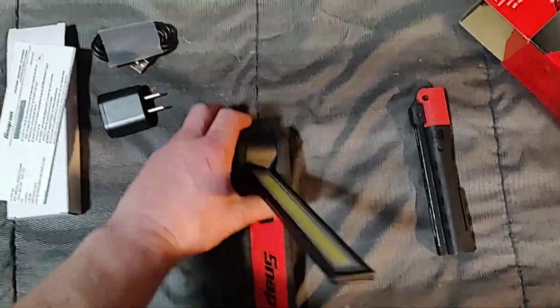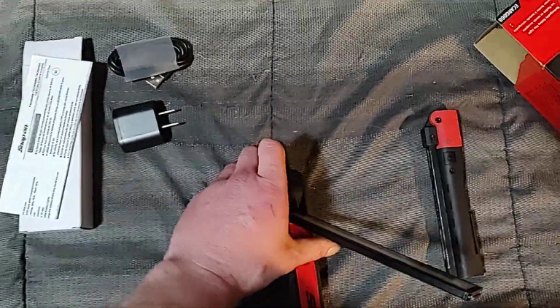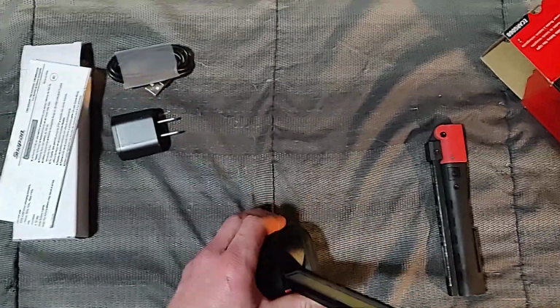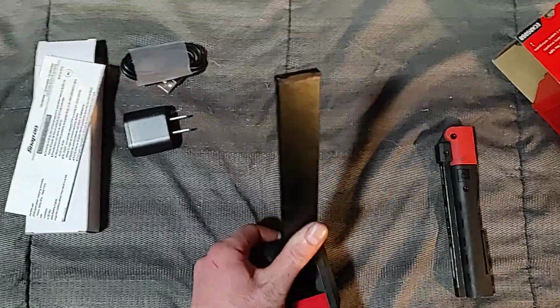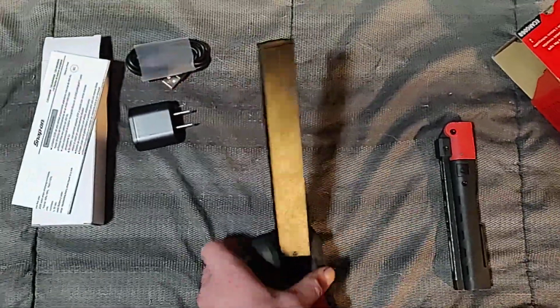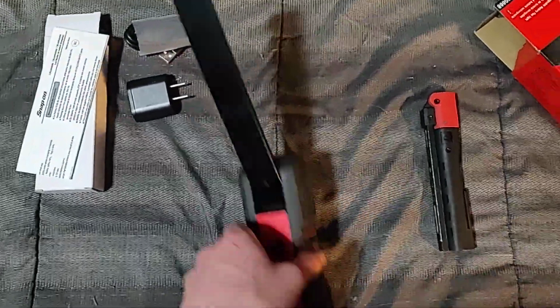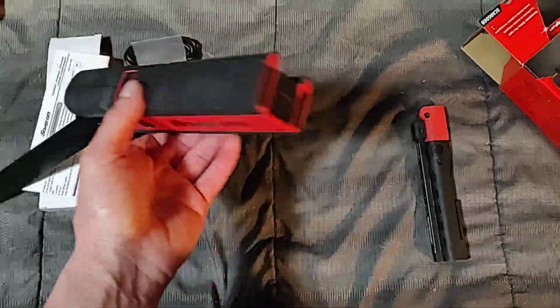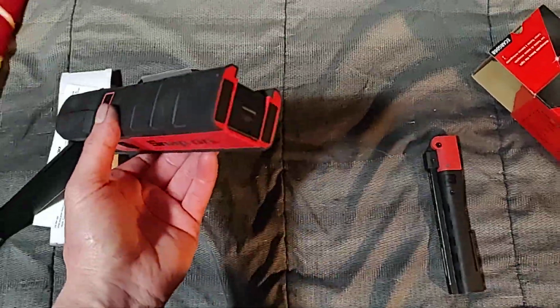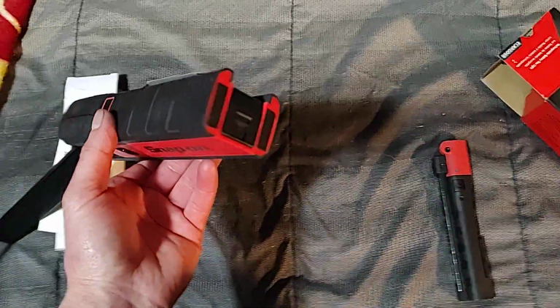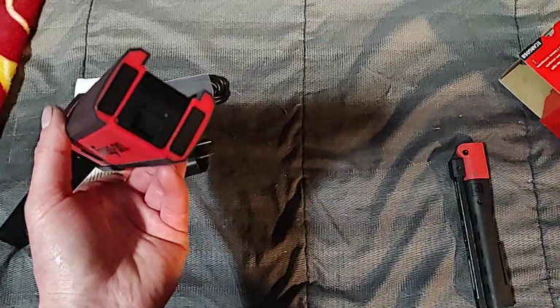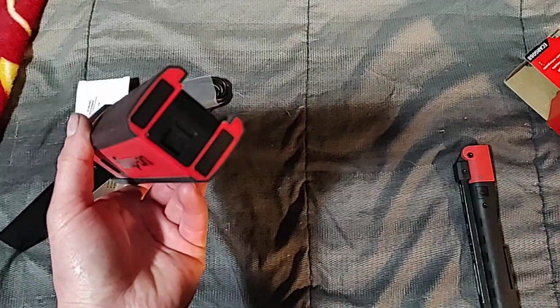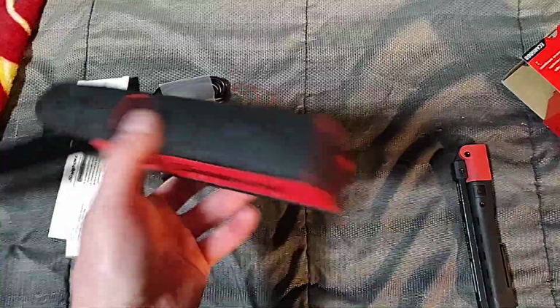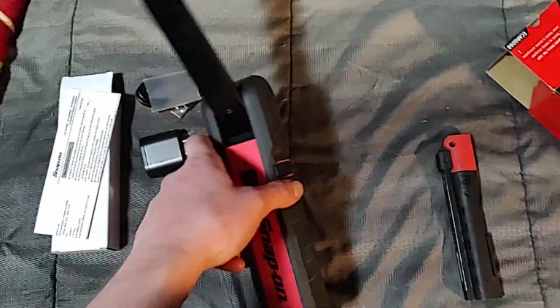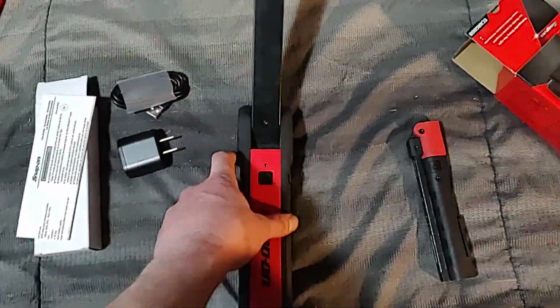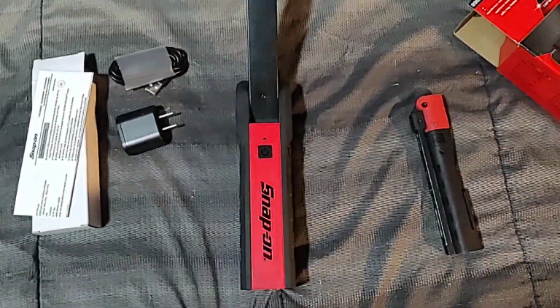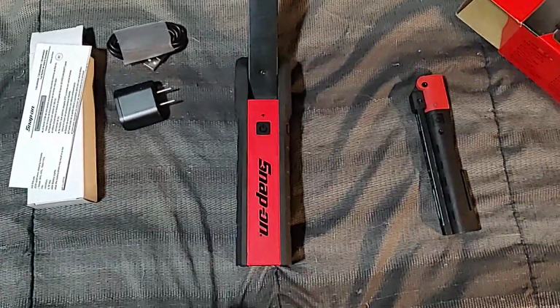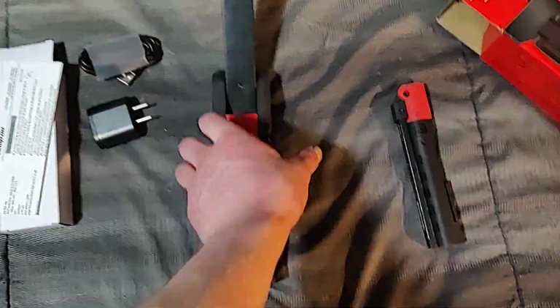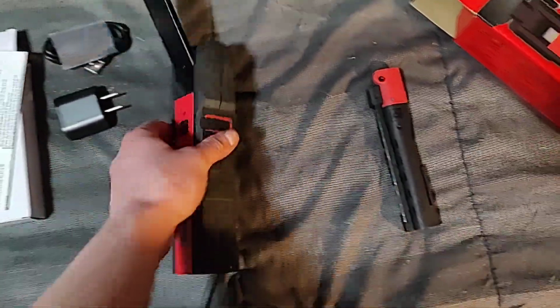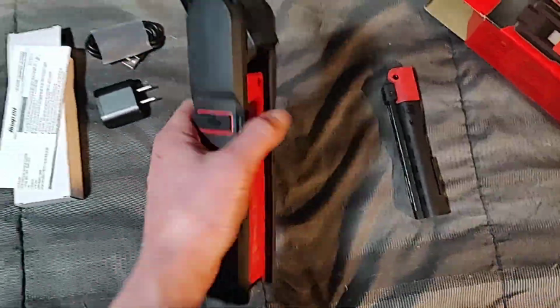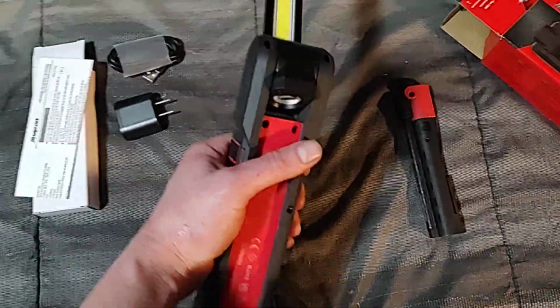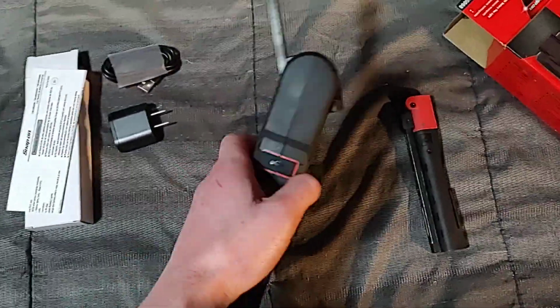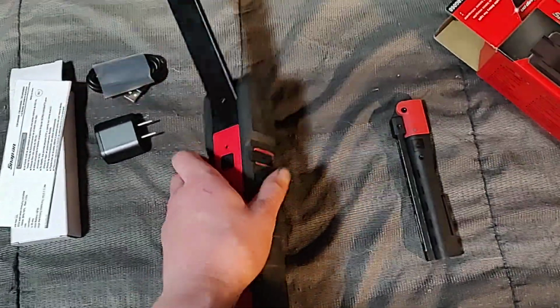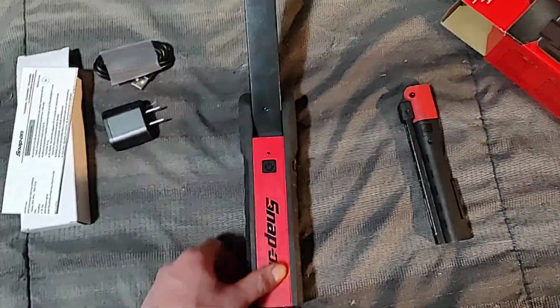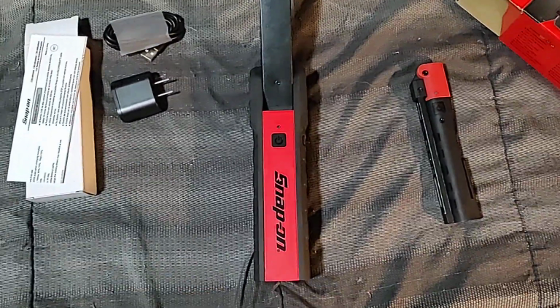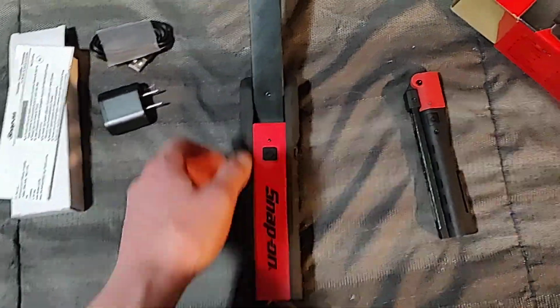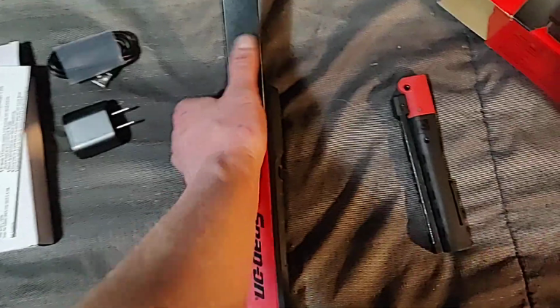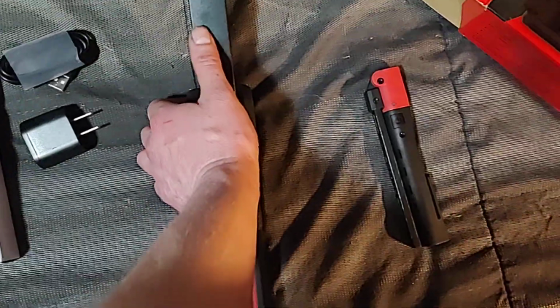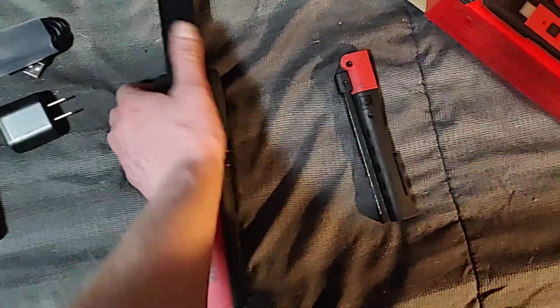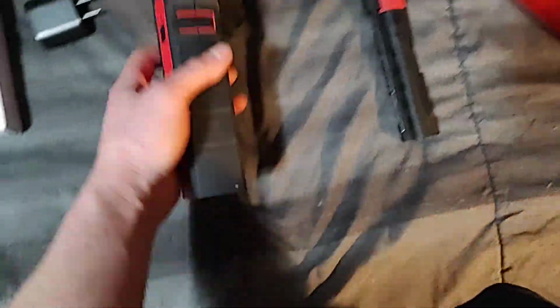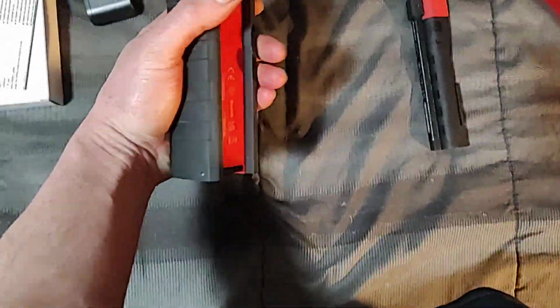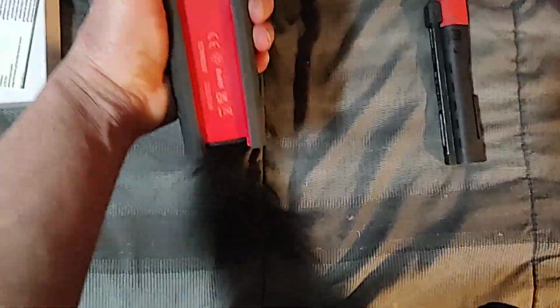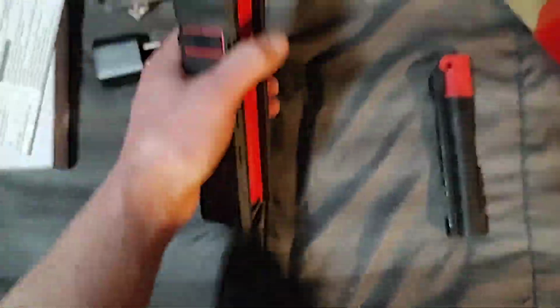The magnet is really strong — magnets are on the bottom. But yeah, this is the folding light that they make. Pretty cool.